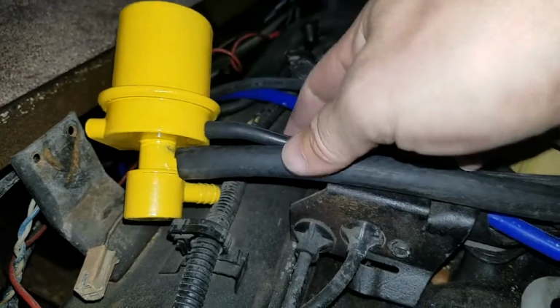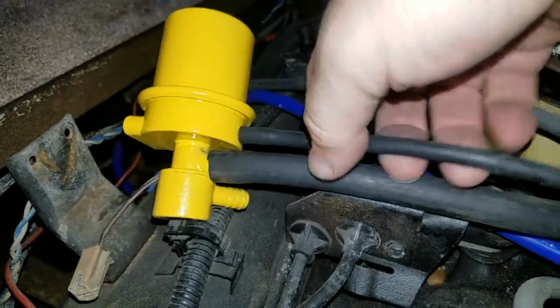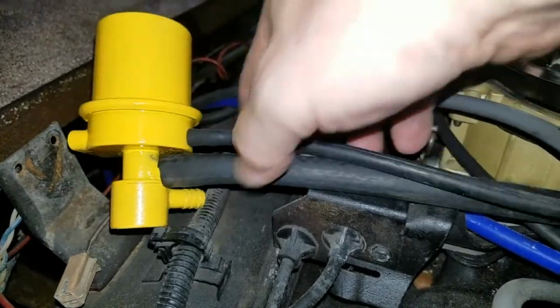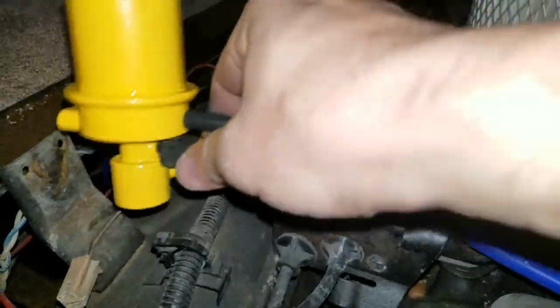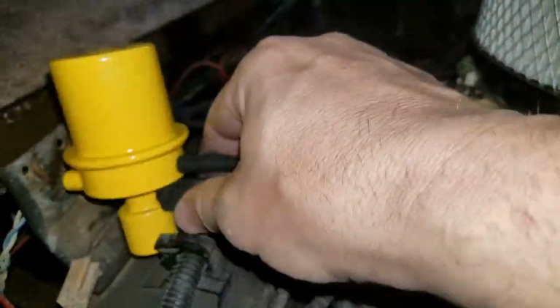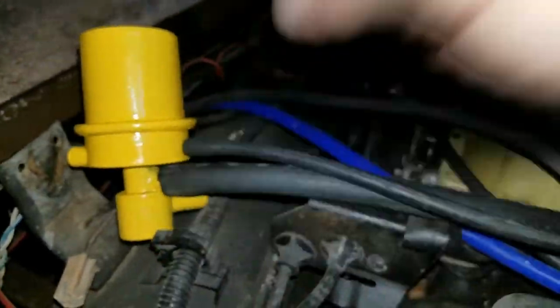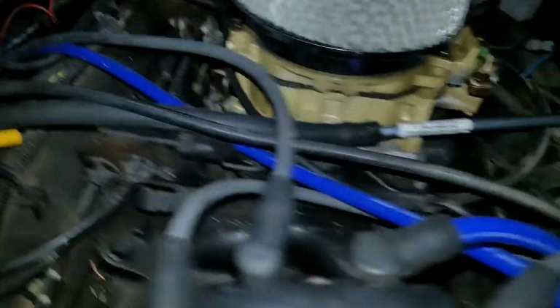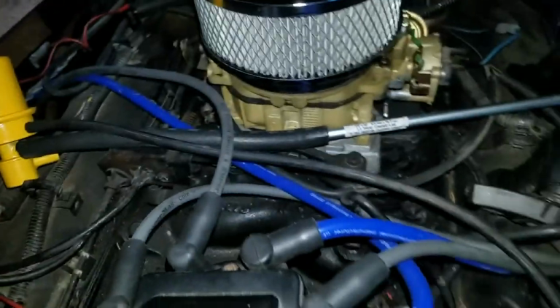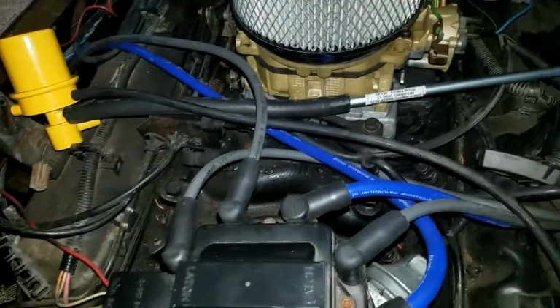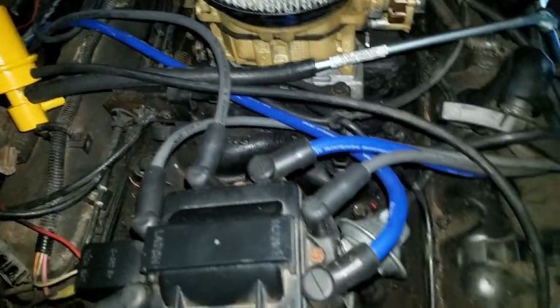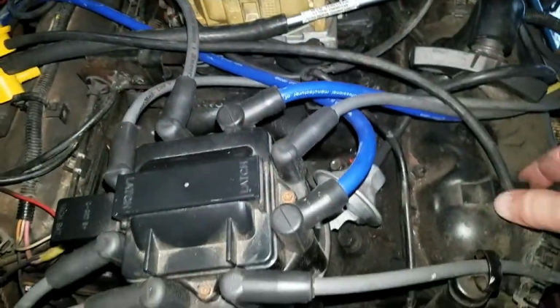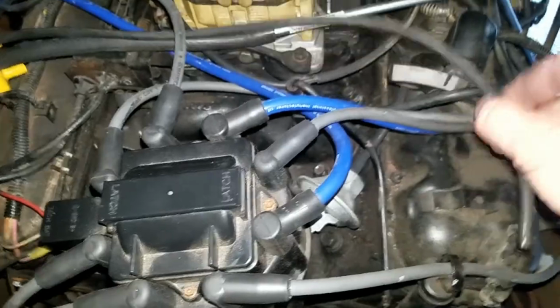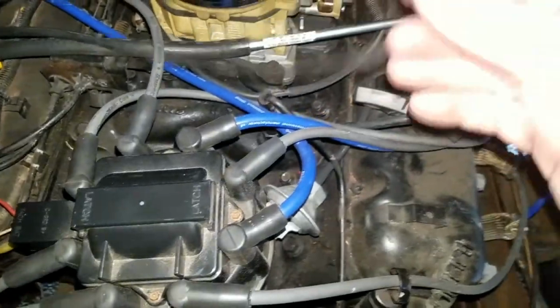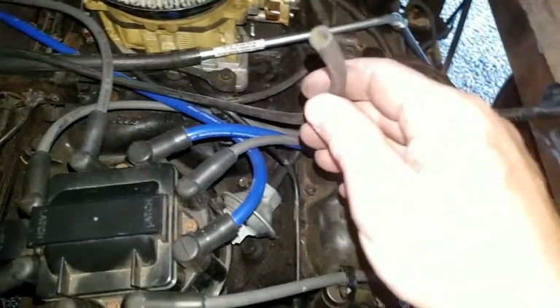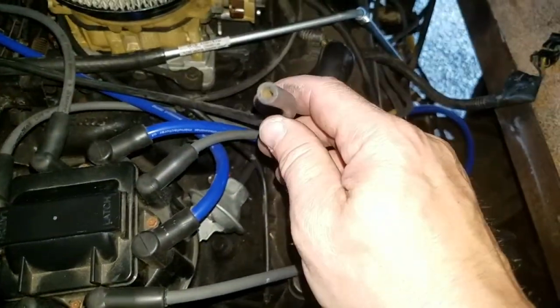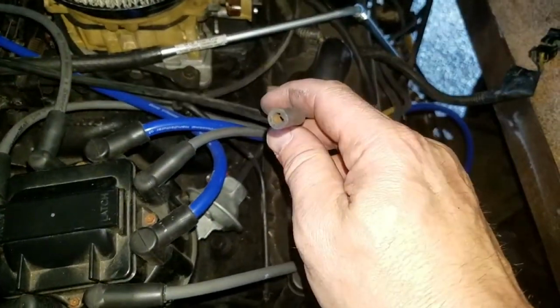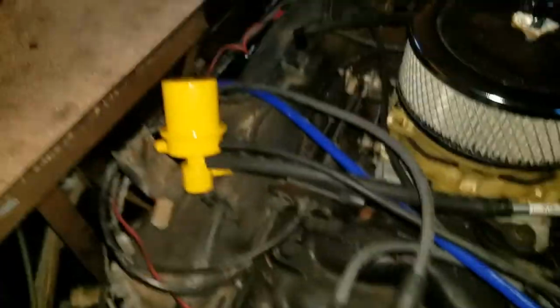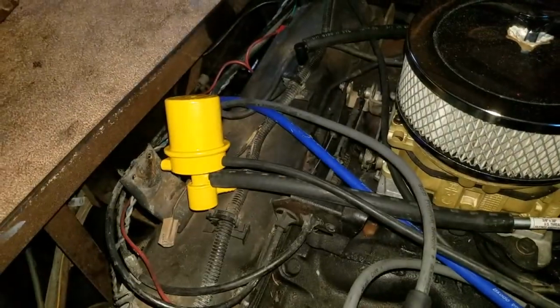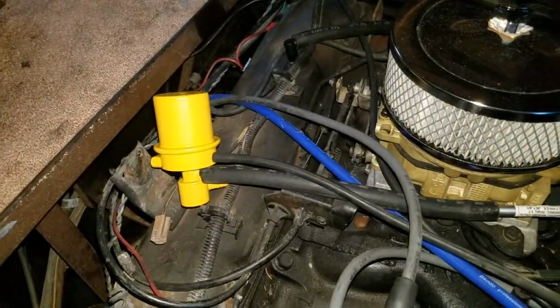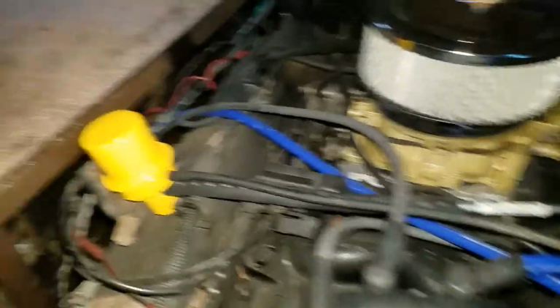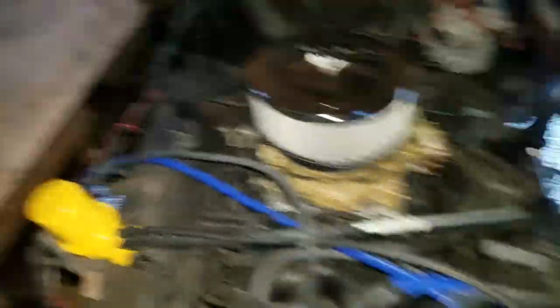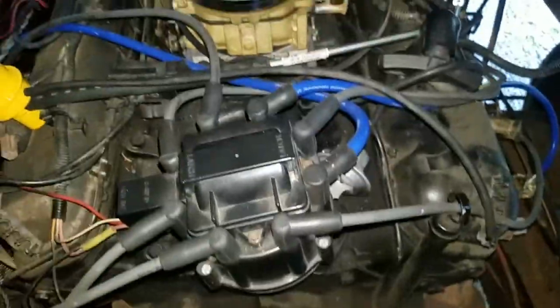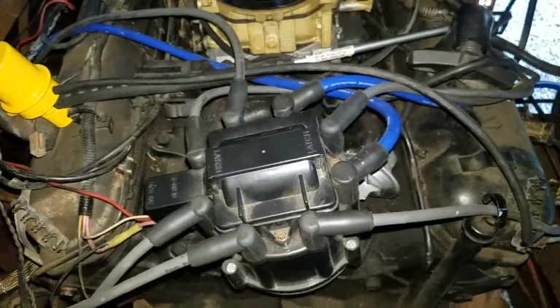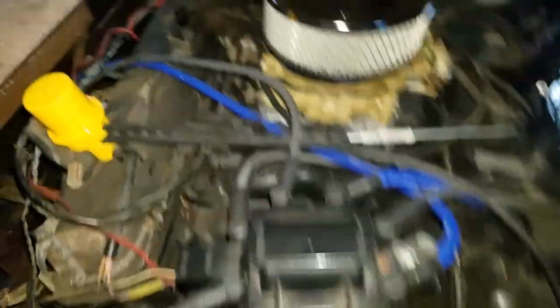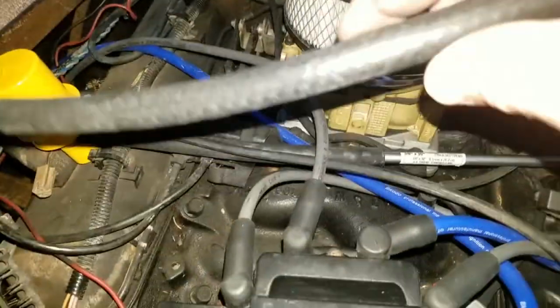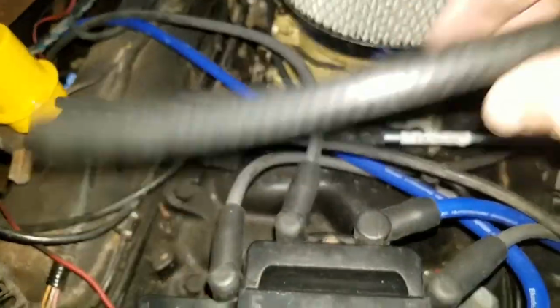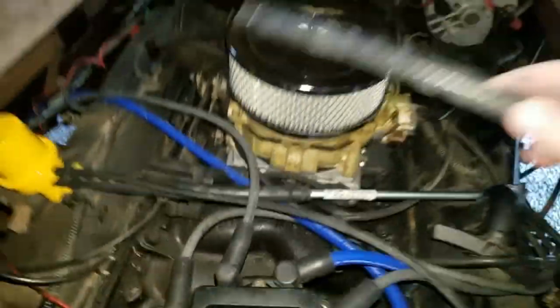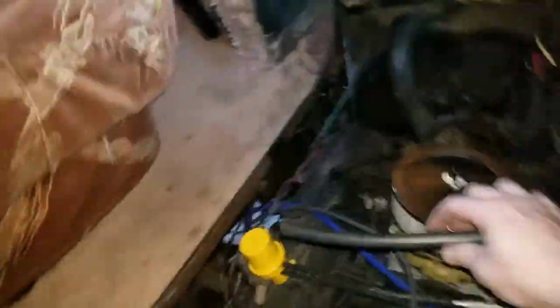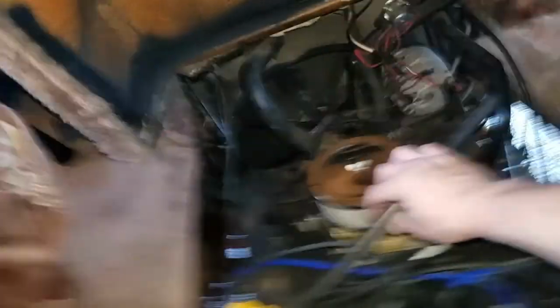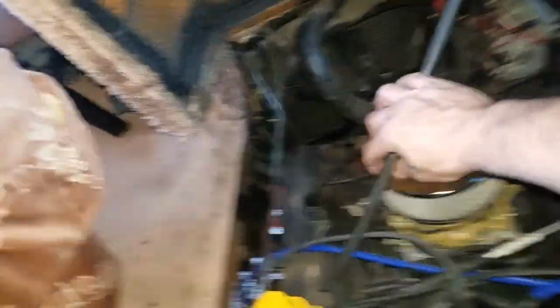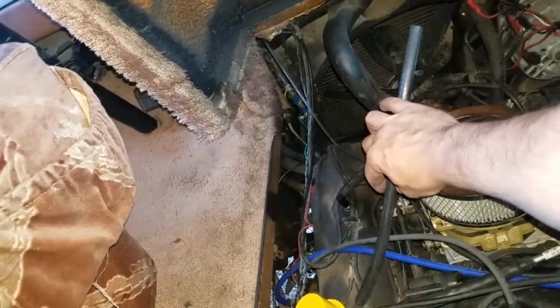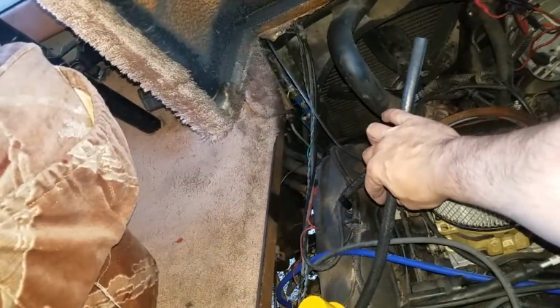Obviously, if it's vacuum-activated, when the engine starts up and creates a vacuum, that's going to open. So then I'll have this section of hose — however, I need to cut it and it'll go from here.